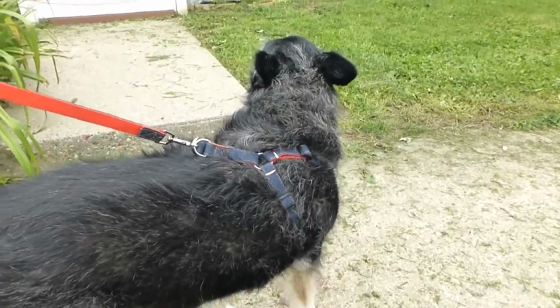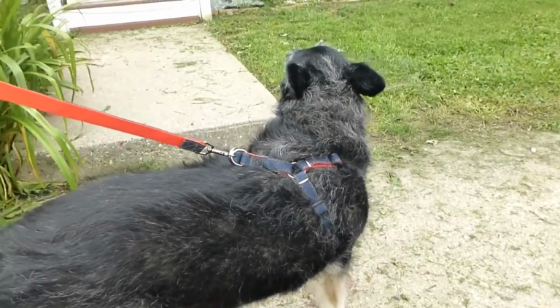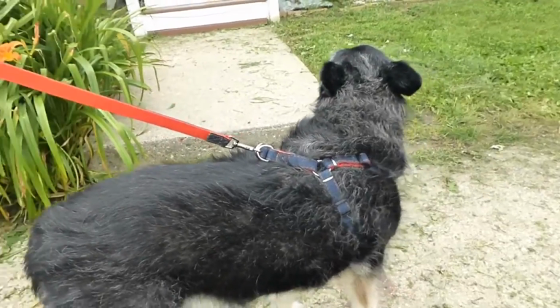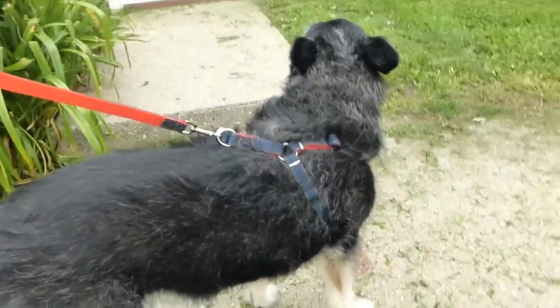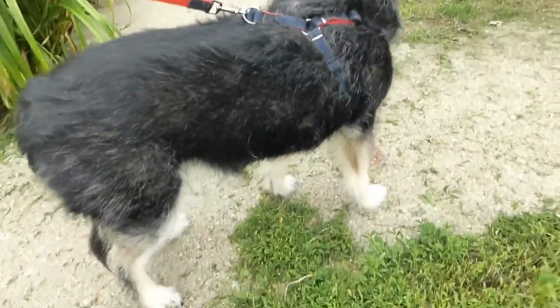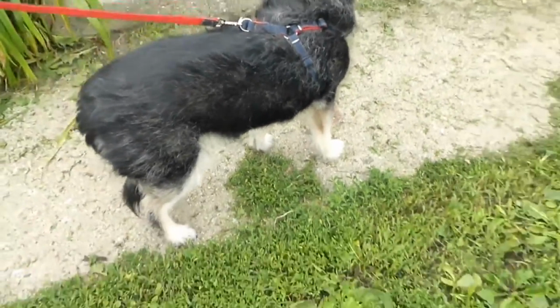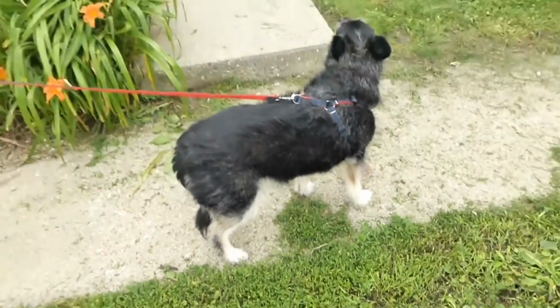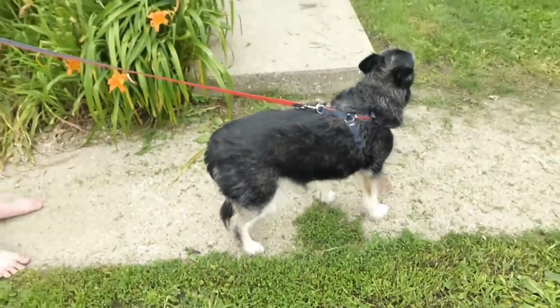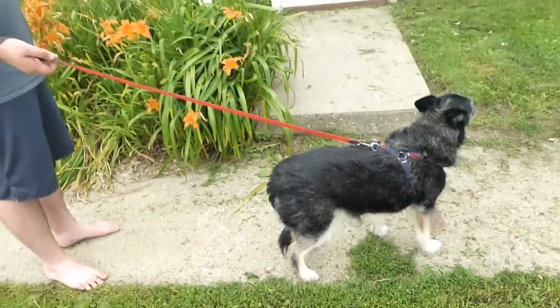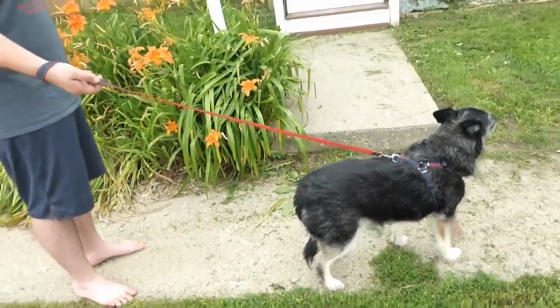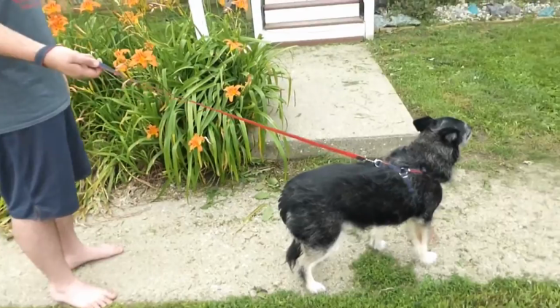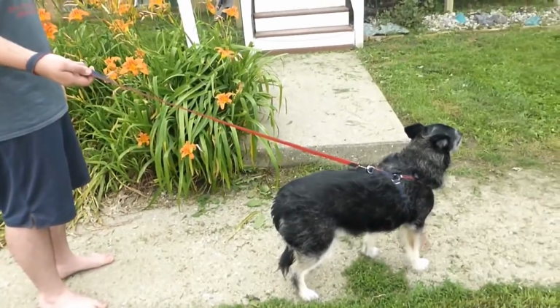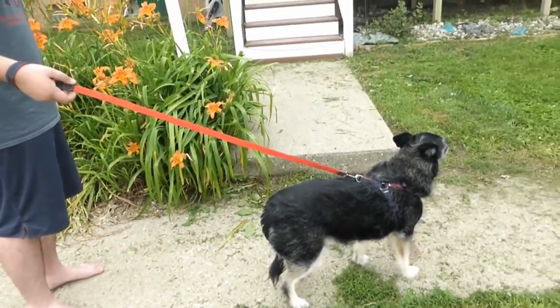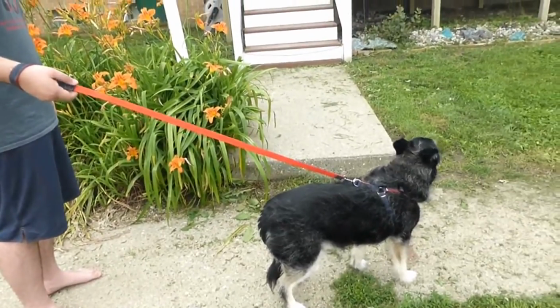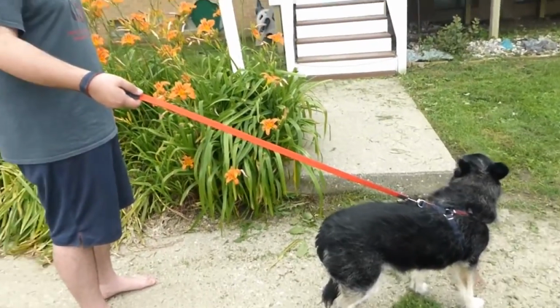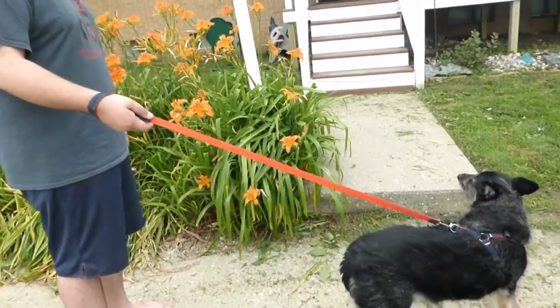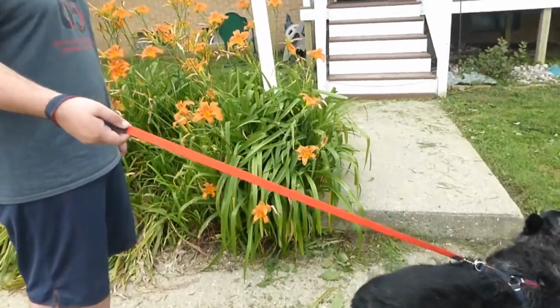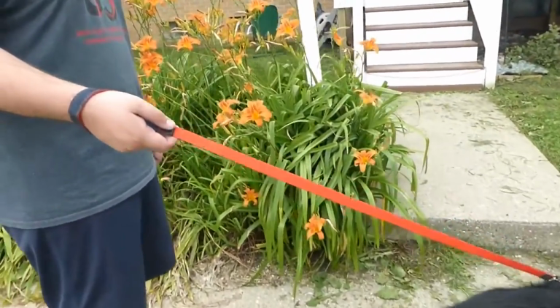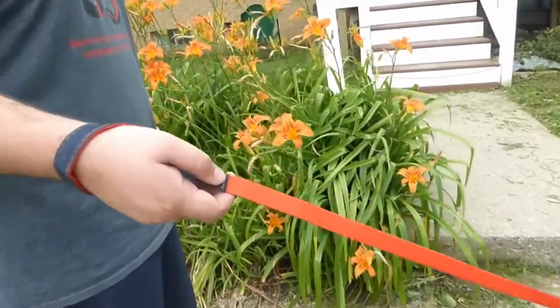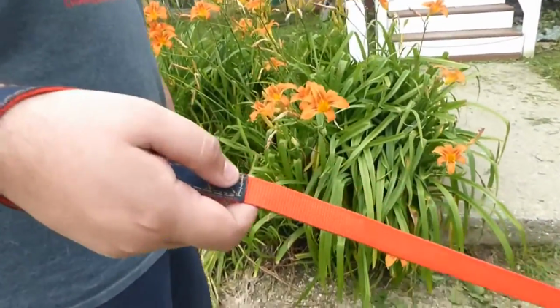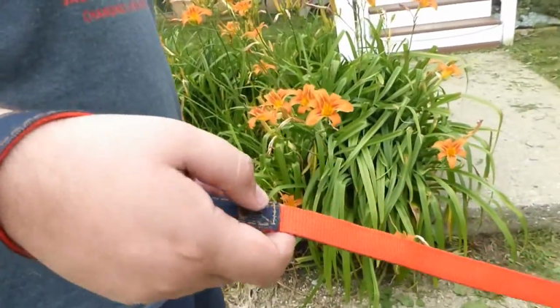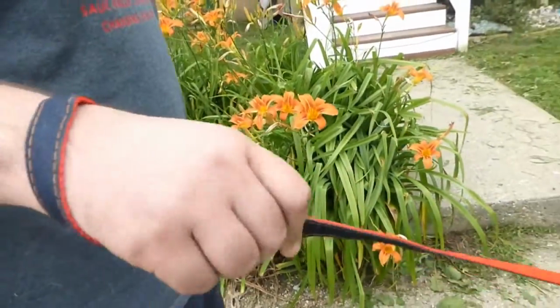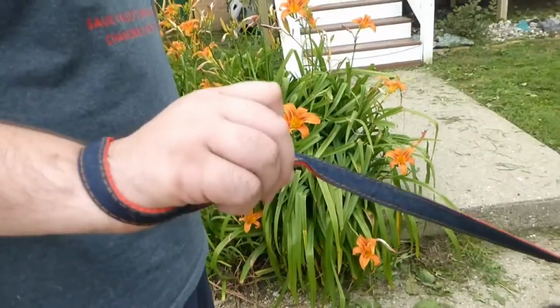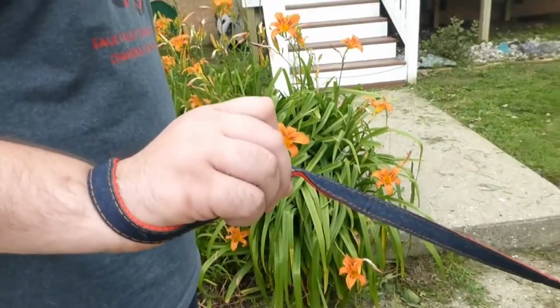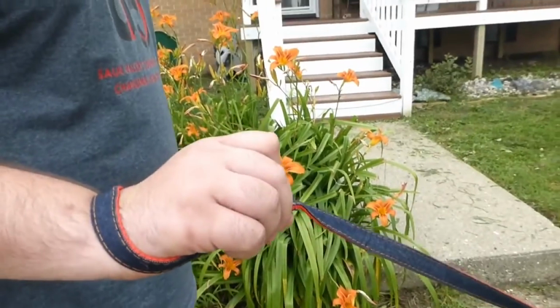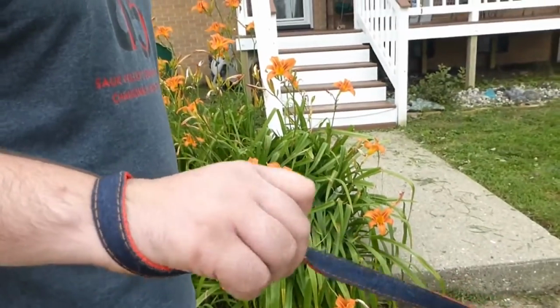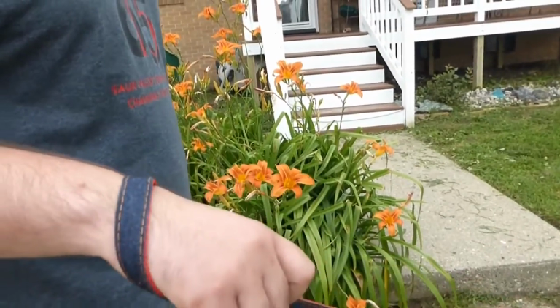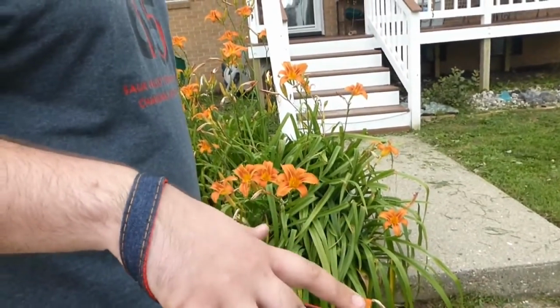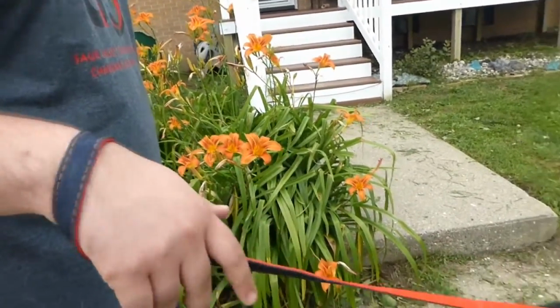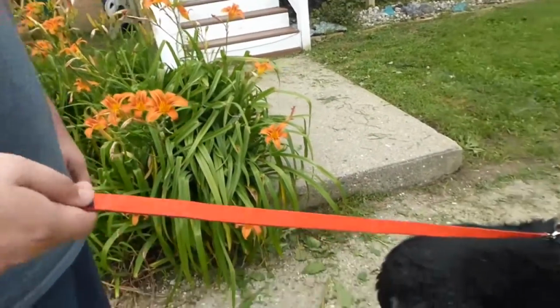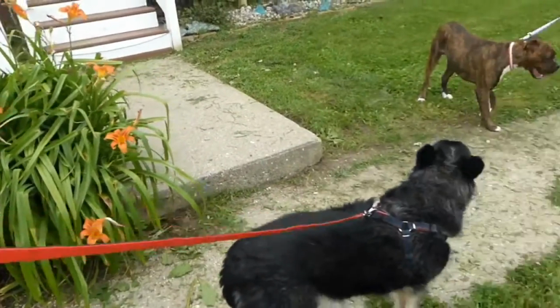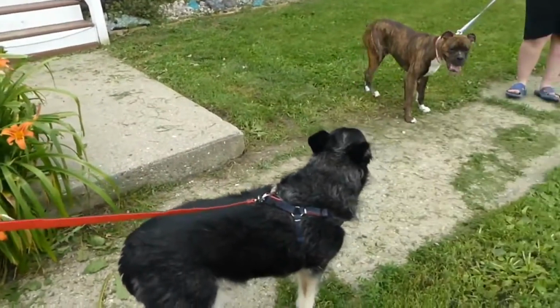The leash is a nice size and a nice length. You can wrap it around your hand — even if you have big hands like Matthew, it works well with Bella.